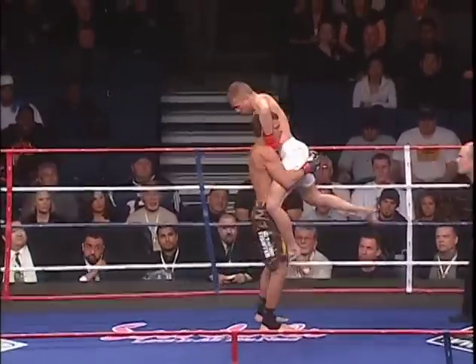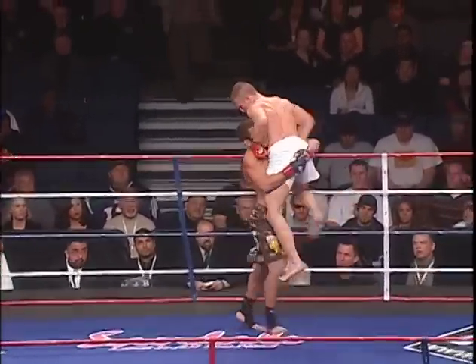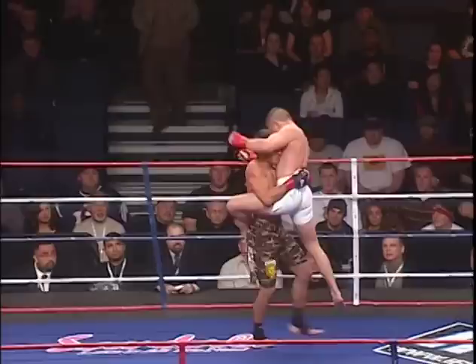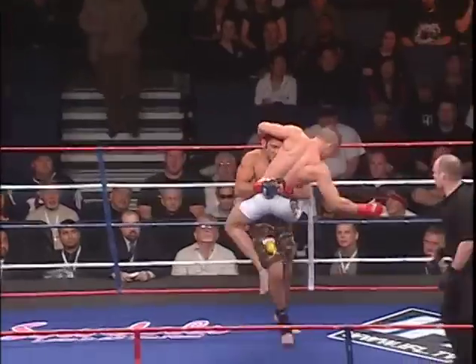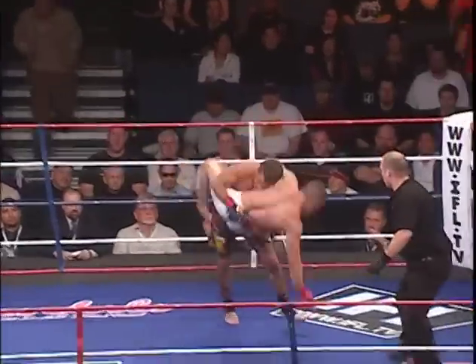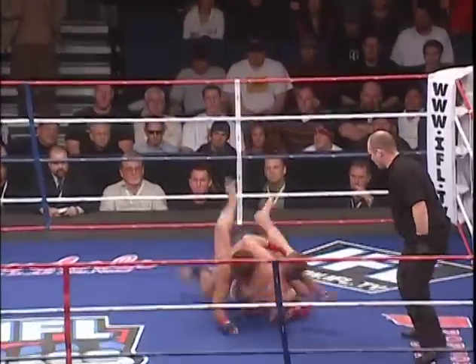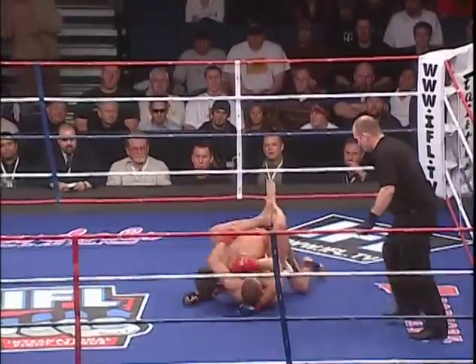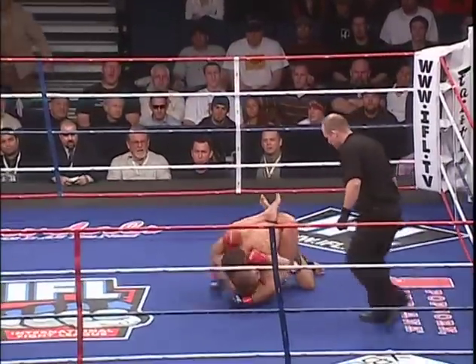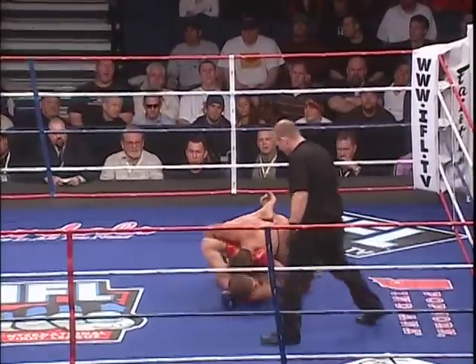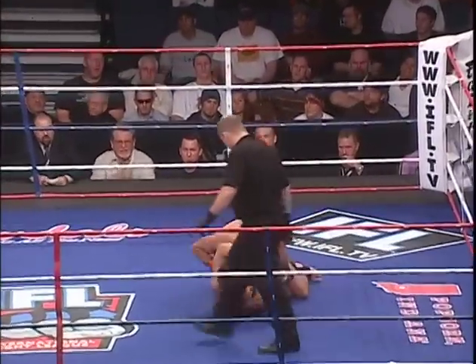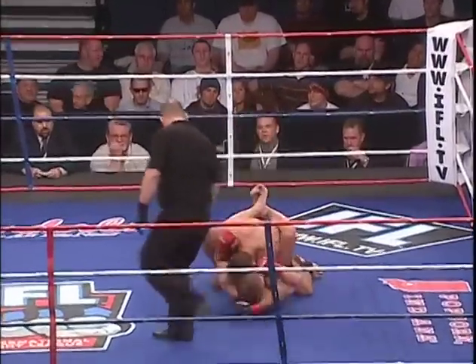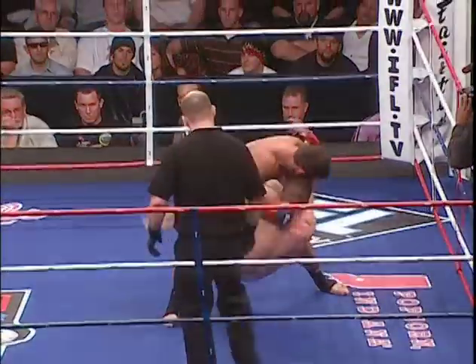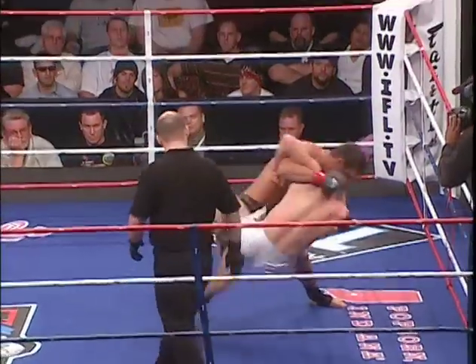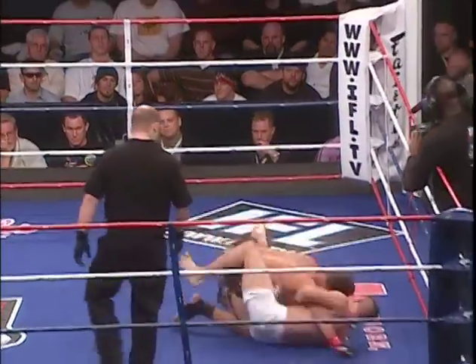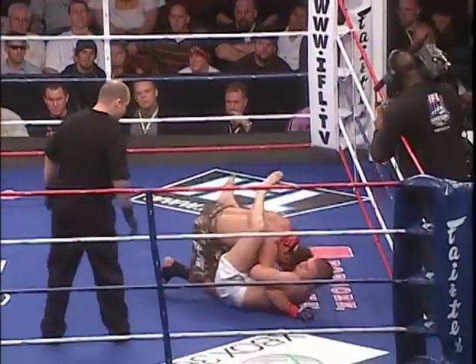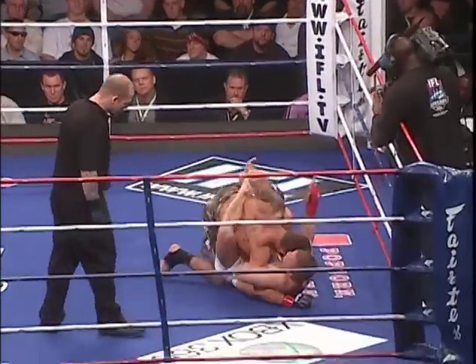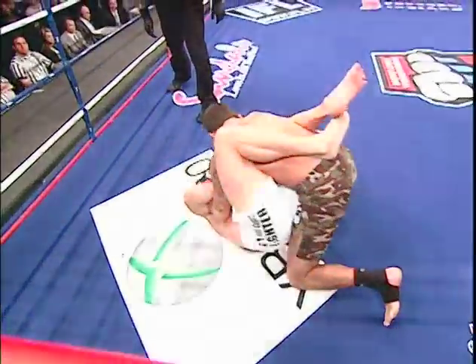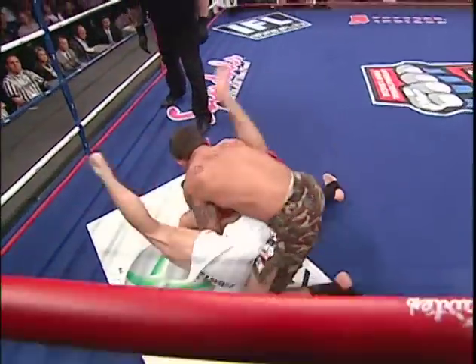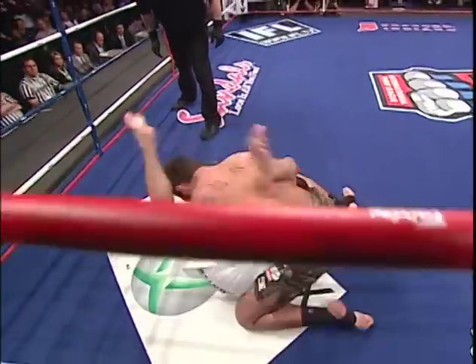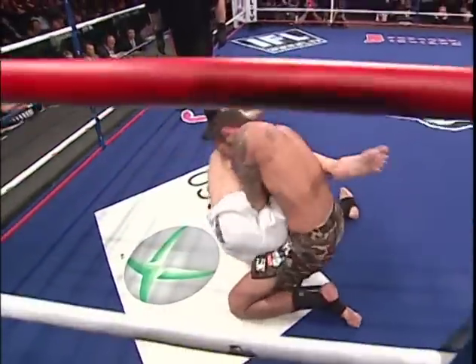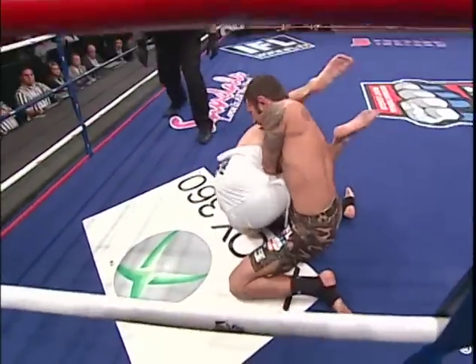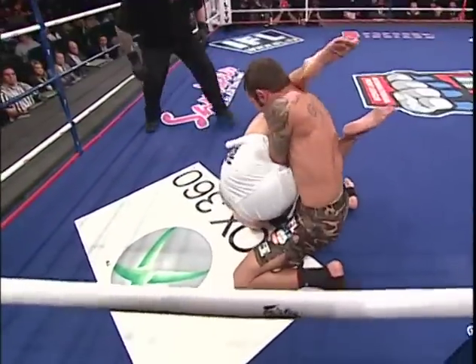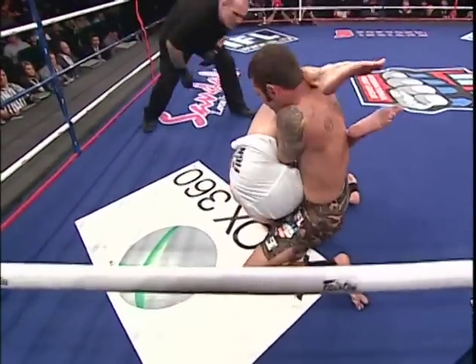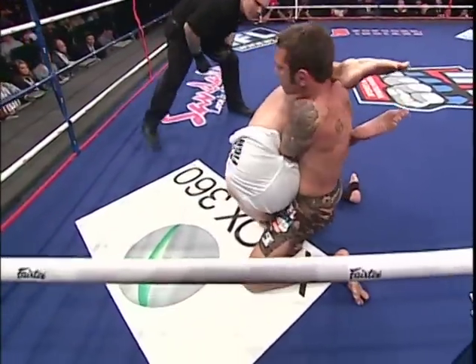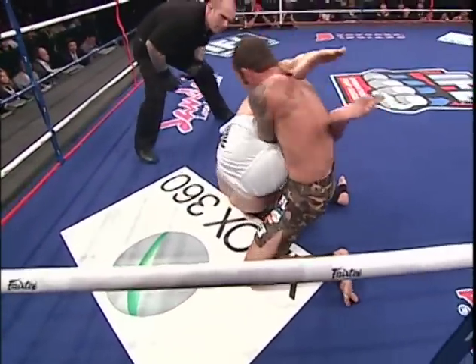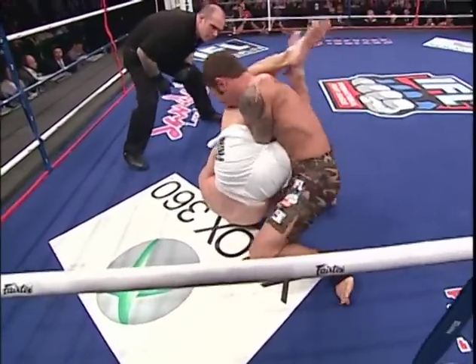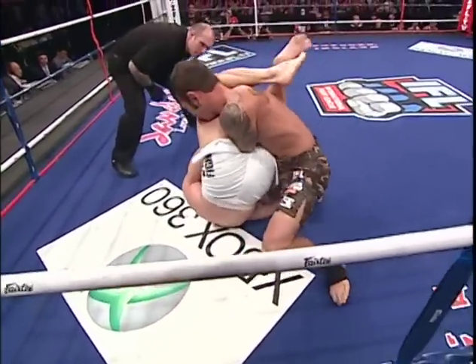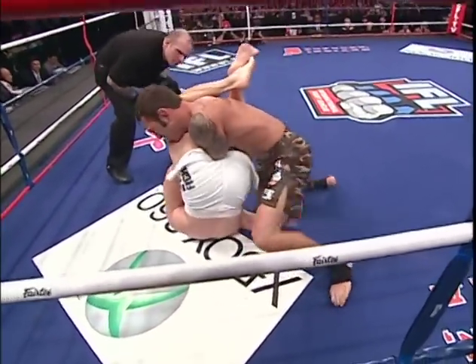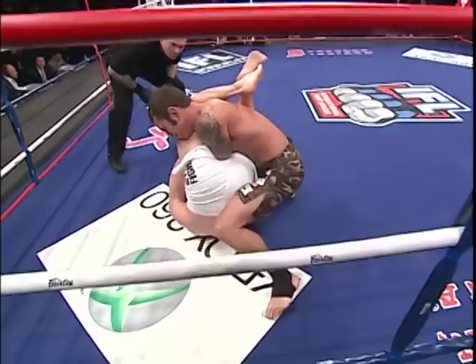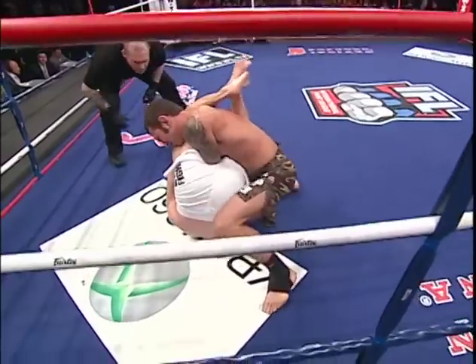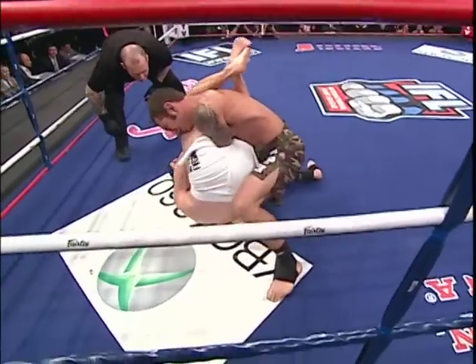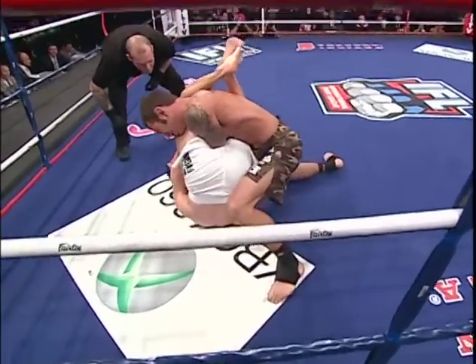Gunderson walked right into that right hand, but he shook it off and got the takedown. He's gonna slam him. We're seeing the guard work here of Odom.